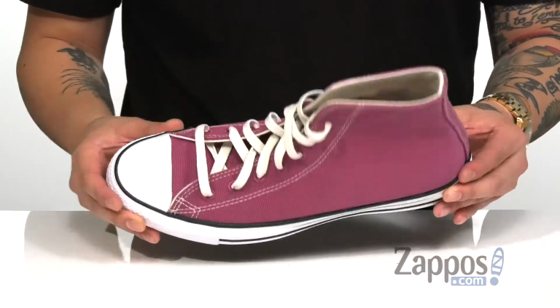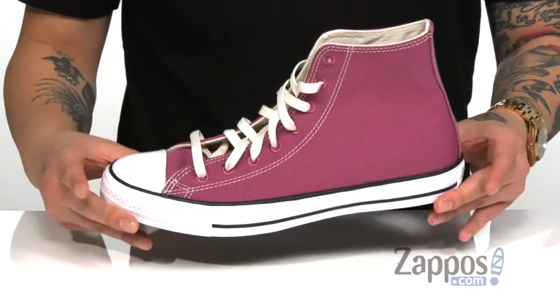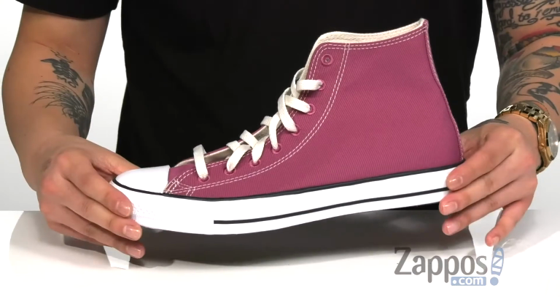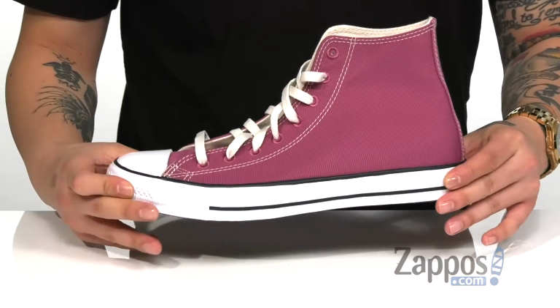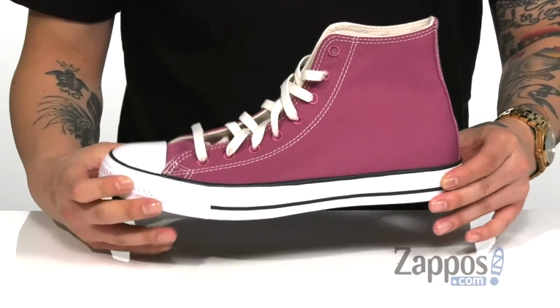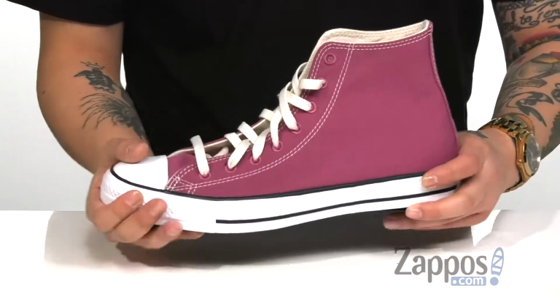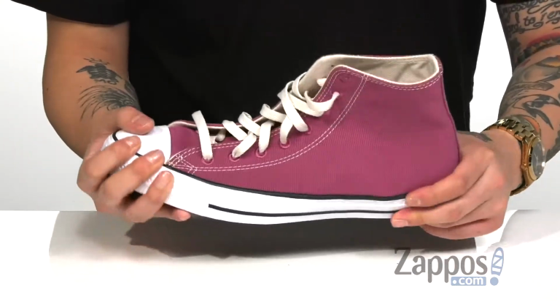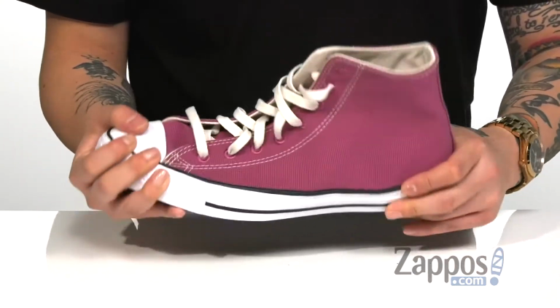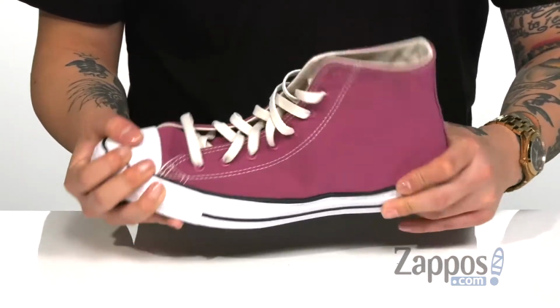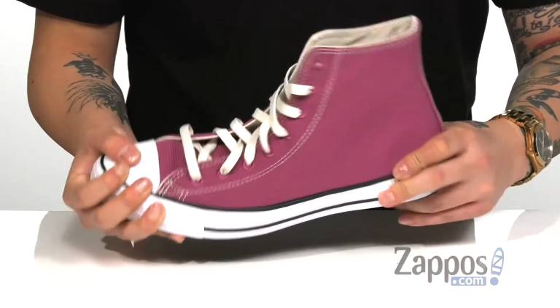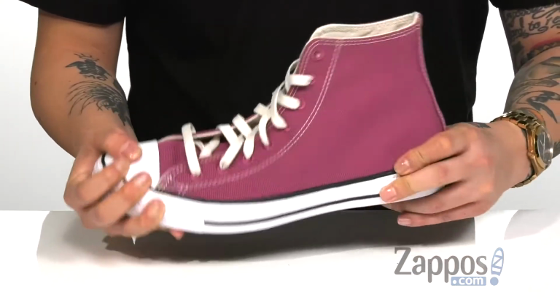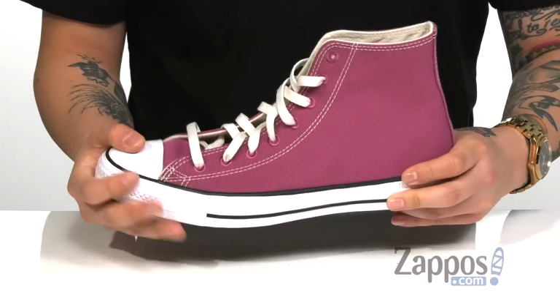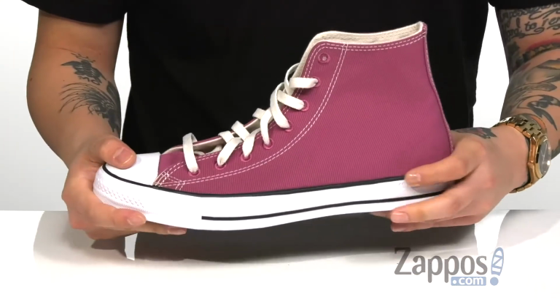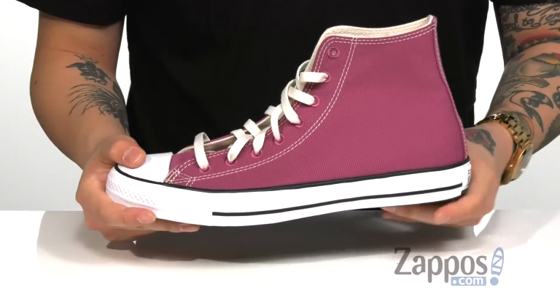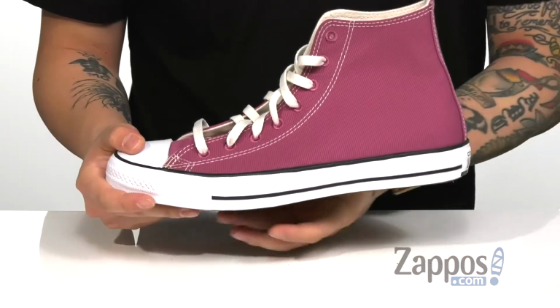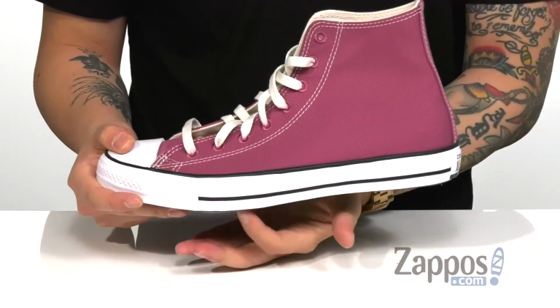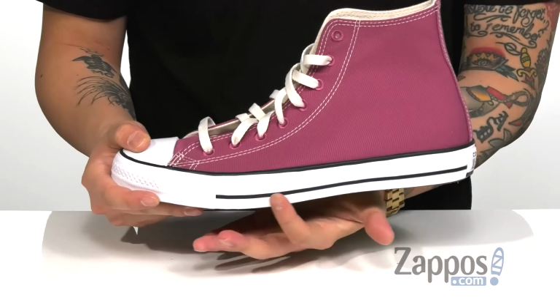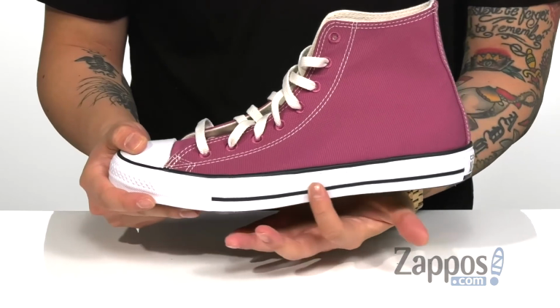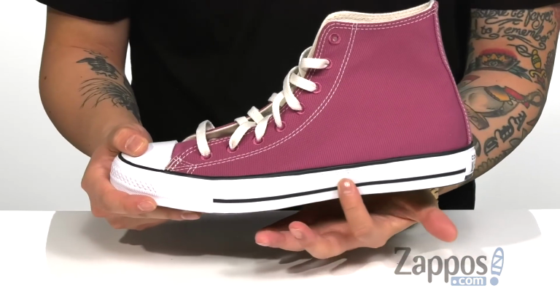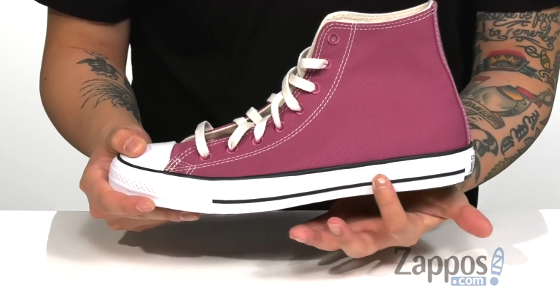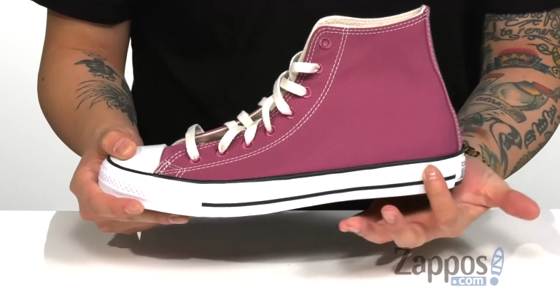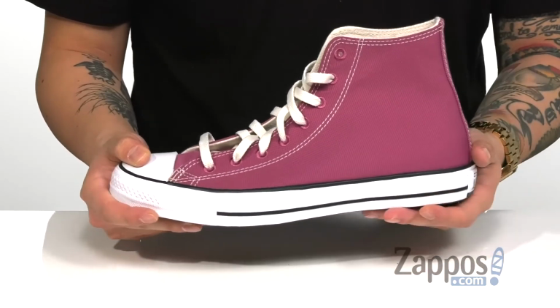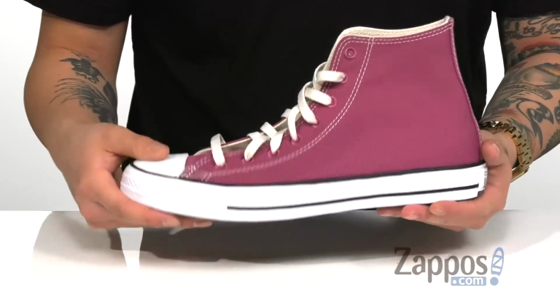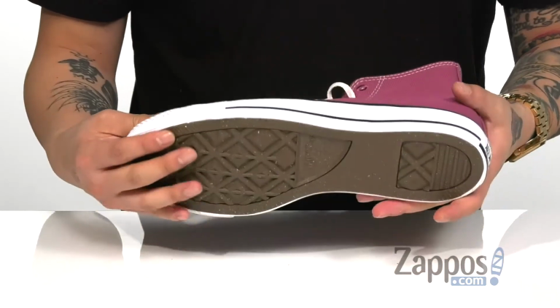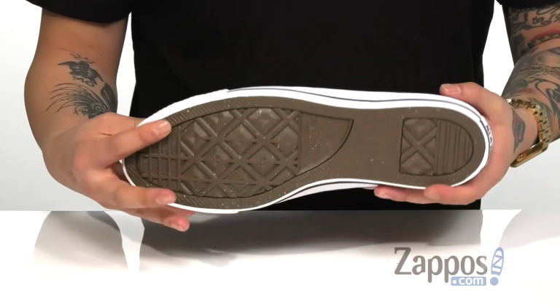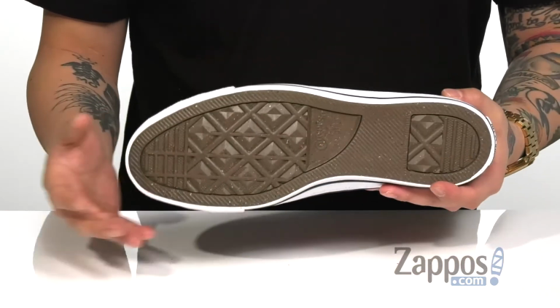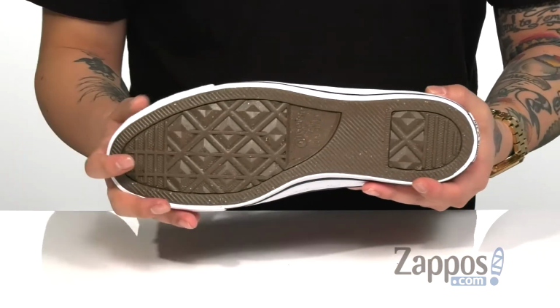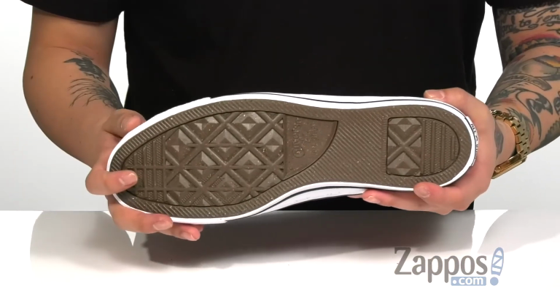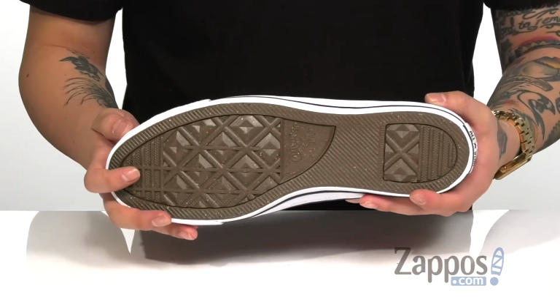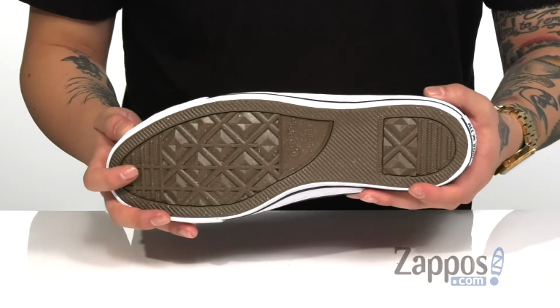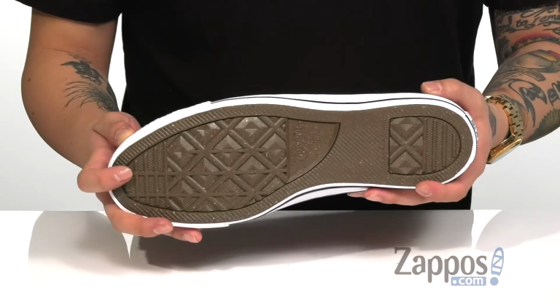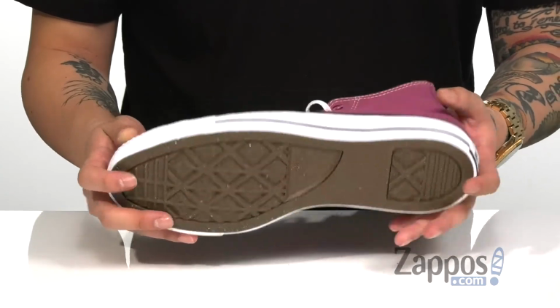Soft fabric lining and a cushioned footbed keep you comfortable with each and every step. The midsole itself is a vulcanized construction featuring a very flexible design. My favorite thing is the 'life is too short to waste' engraving on the midsole. It all sits on top of a durable rubber outsole with a classic Converse tread.